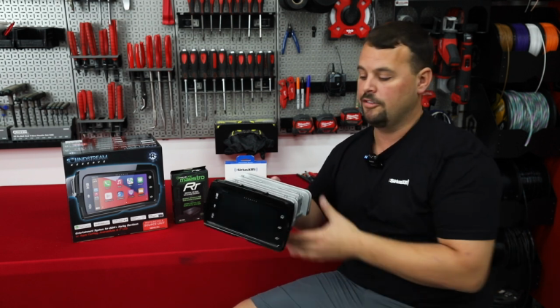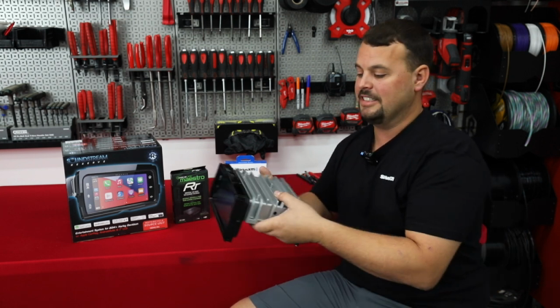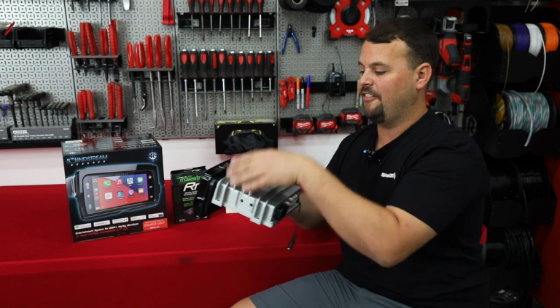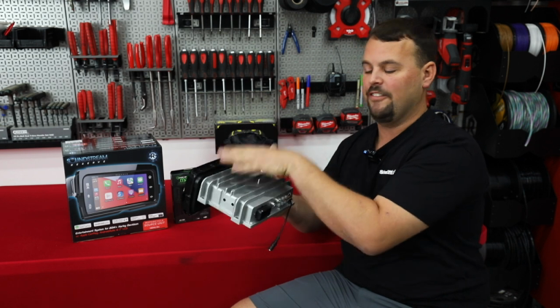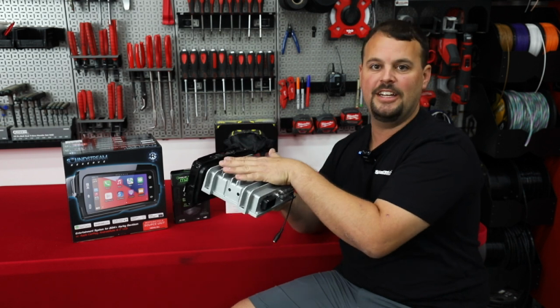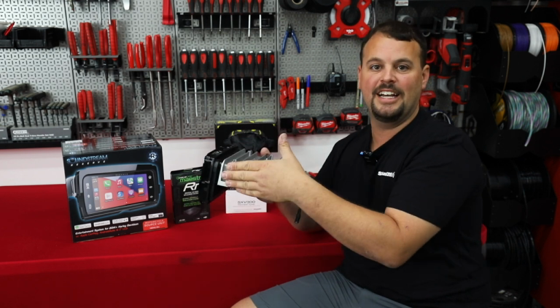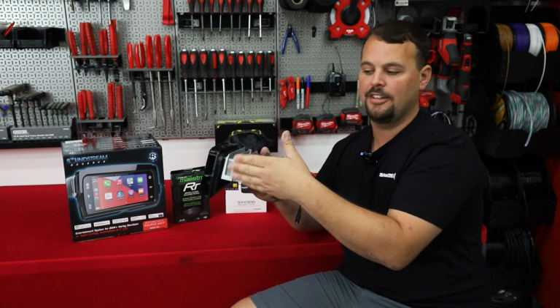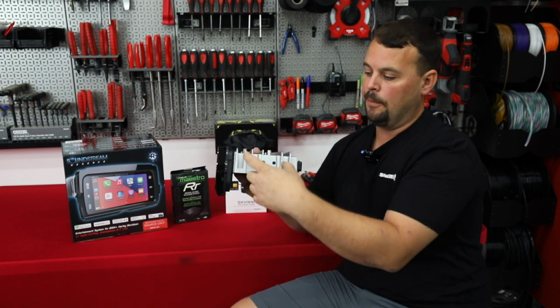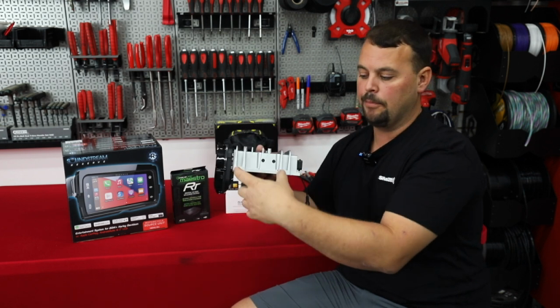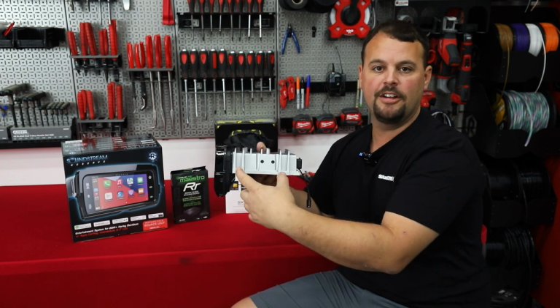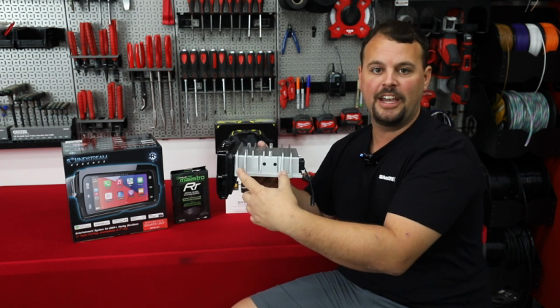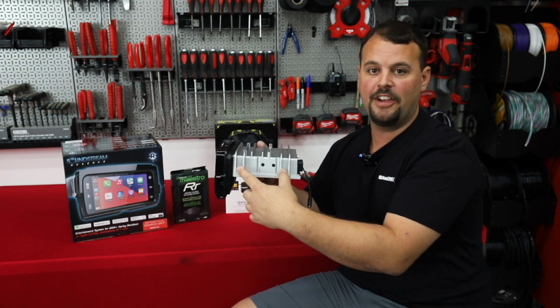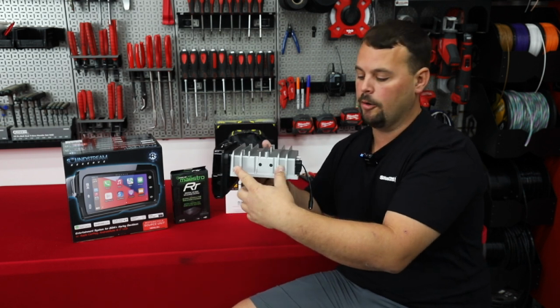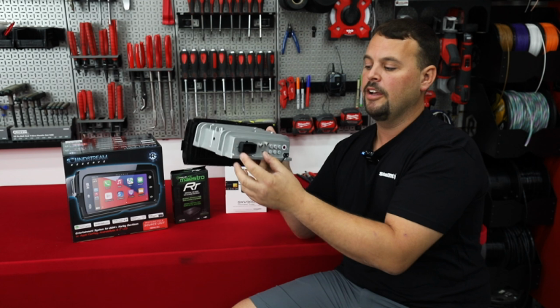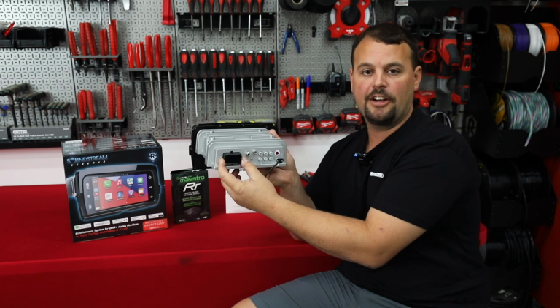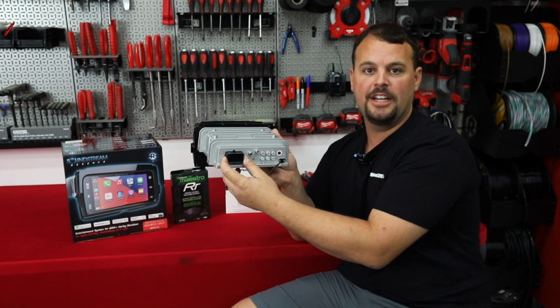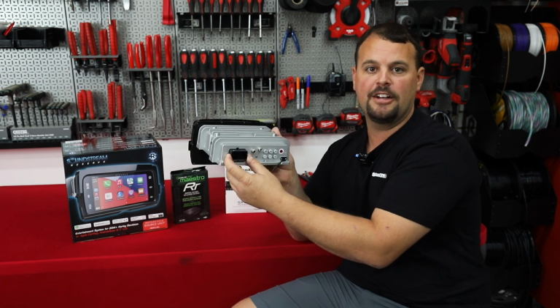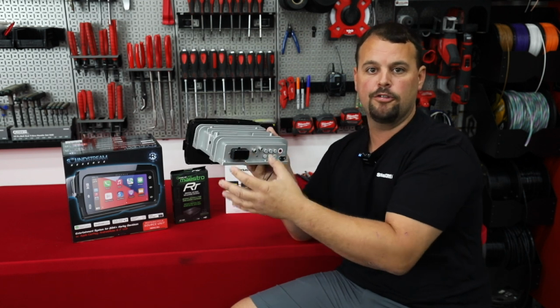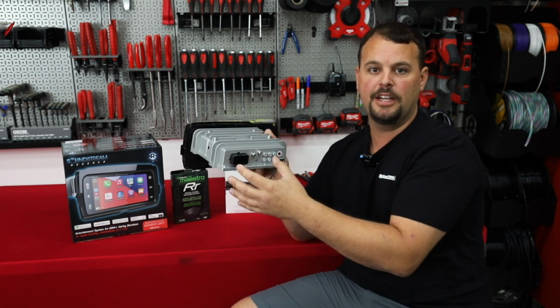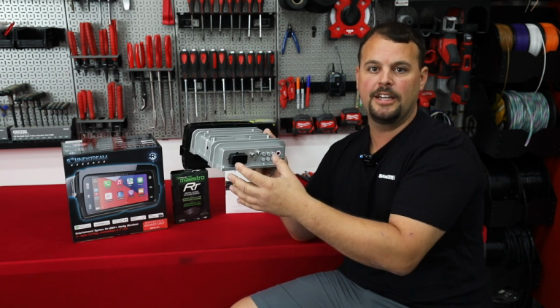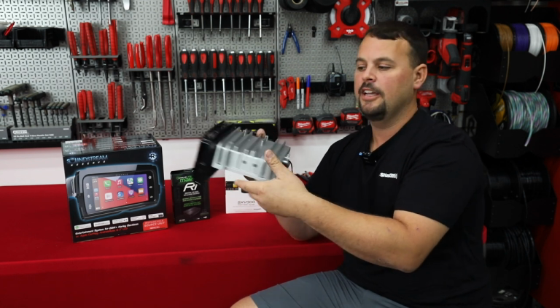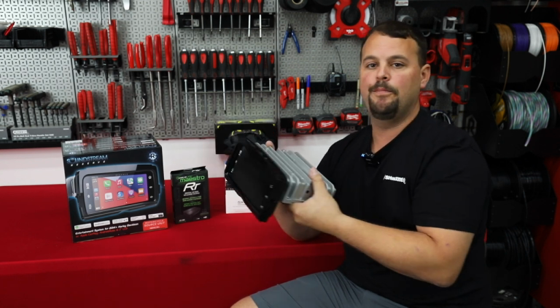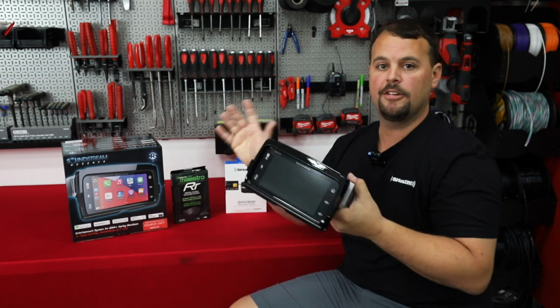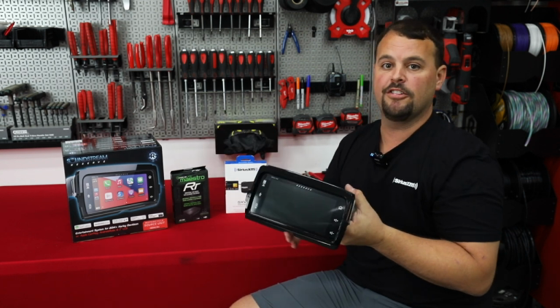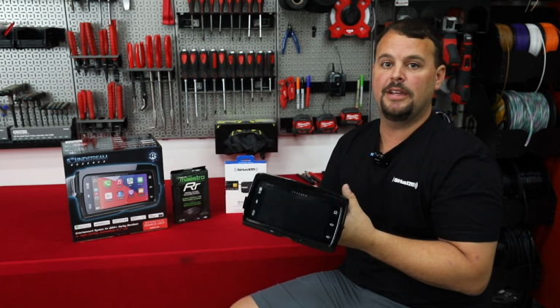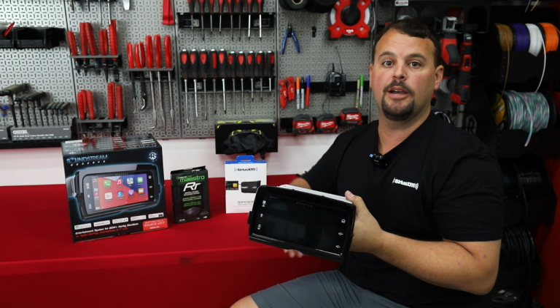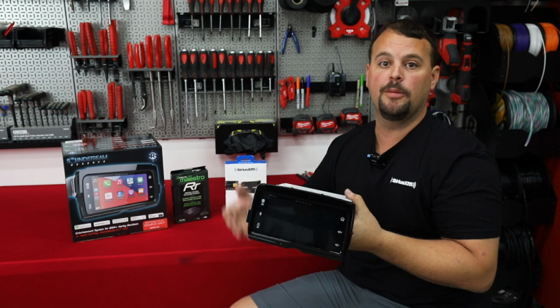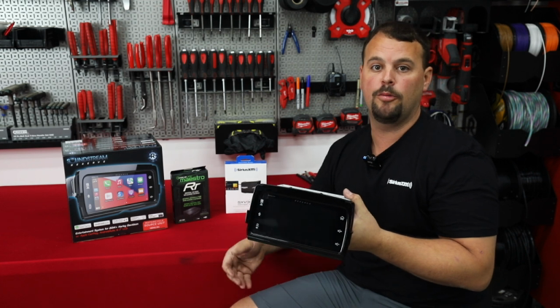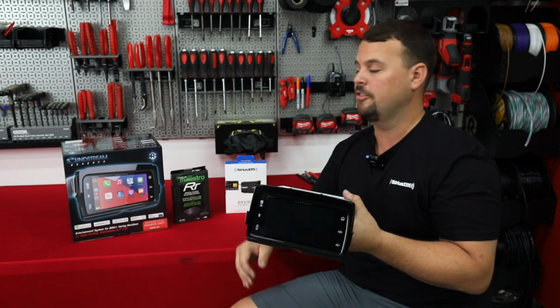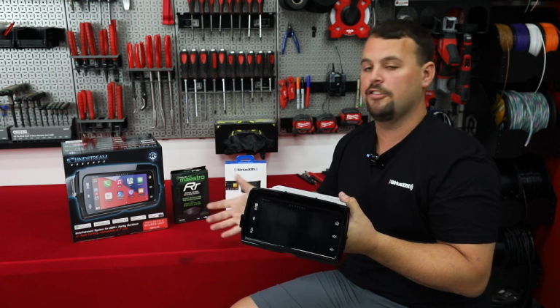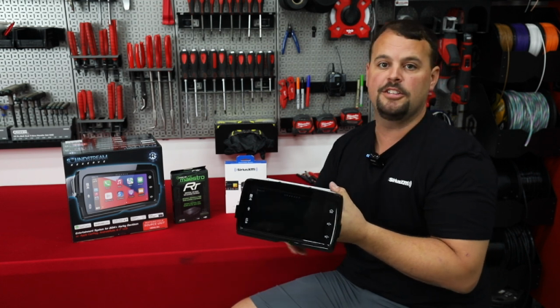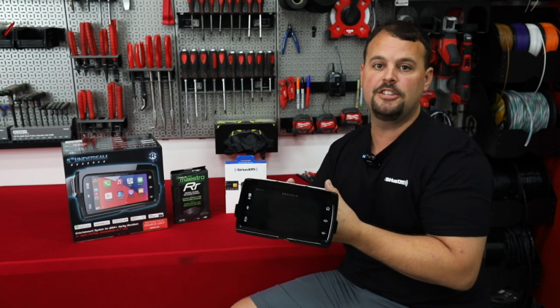They share the same exact factory fit and size, complete bolt-in to the factory hardware, factory plug-in connectors for true plug-and-play. The bigger difference is going to be when it comes to thumb control modules and some additional features.